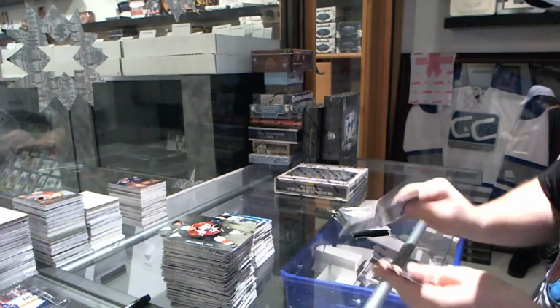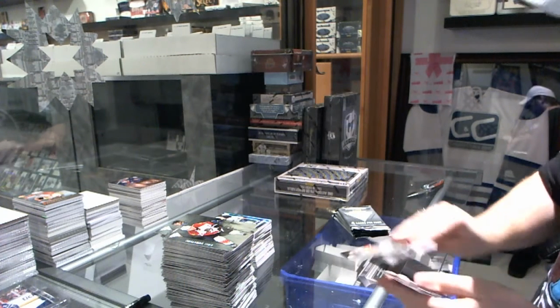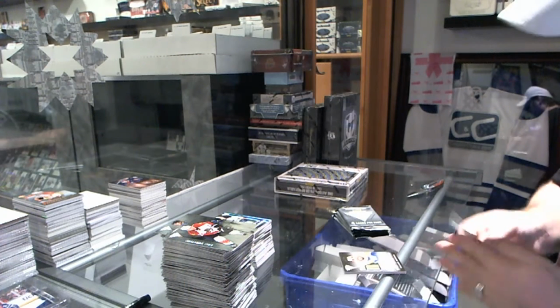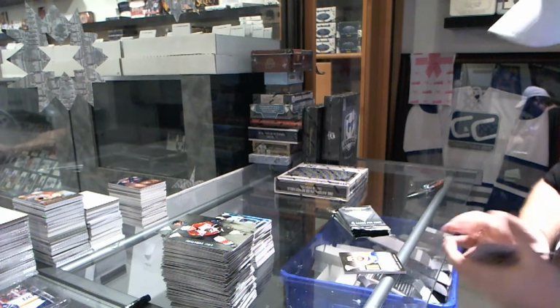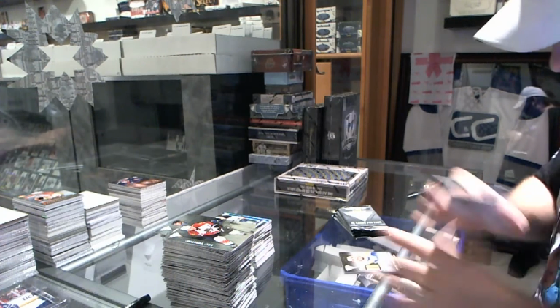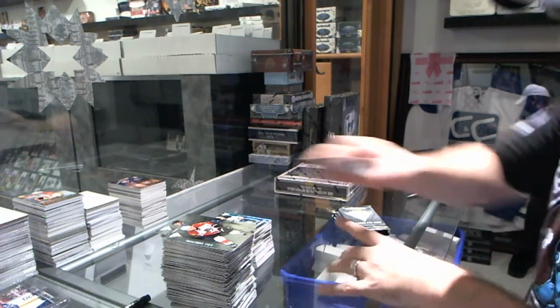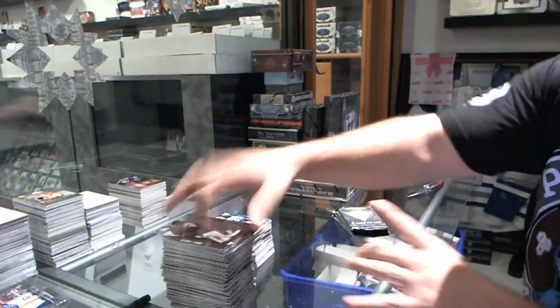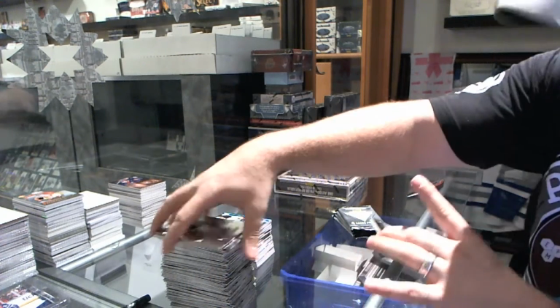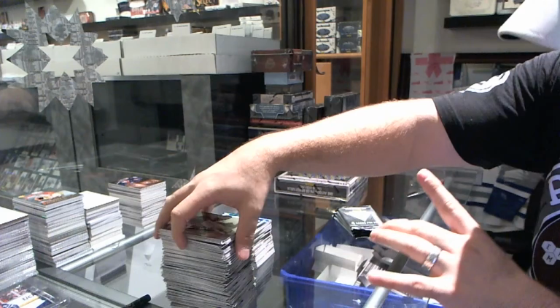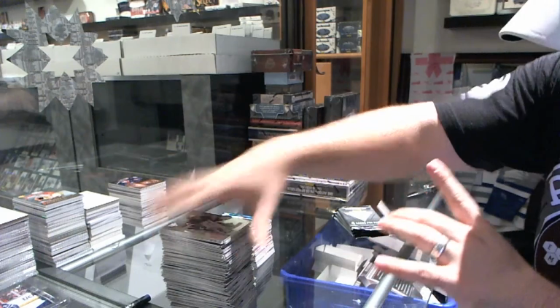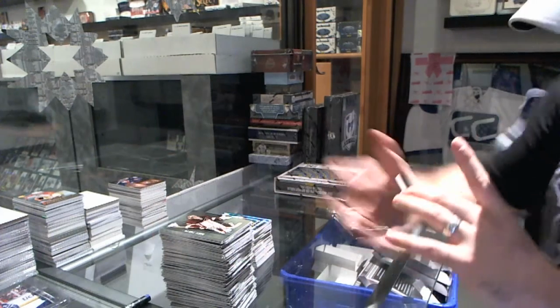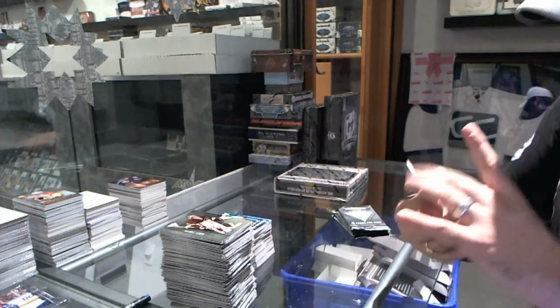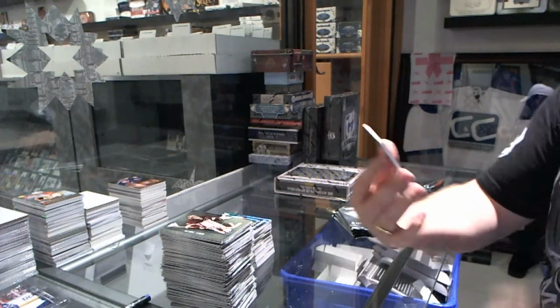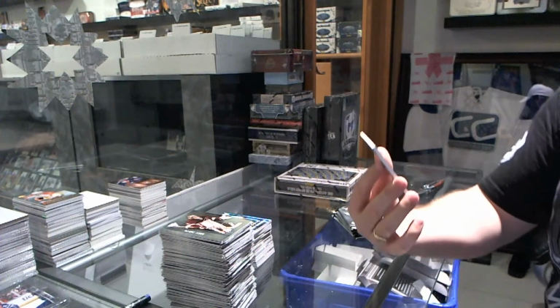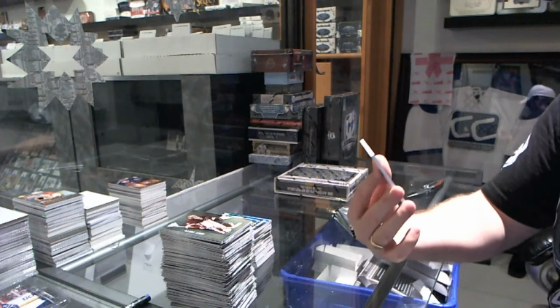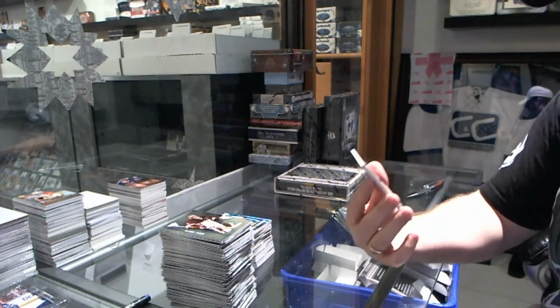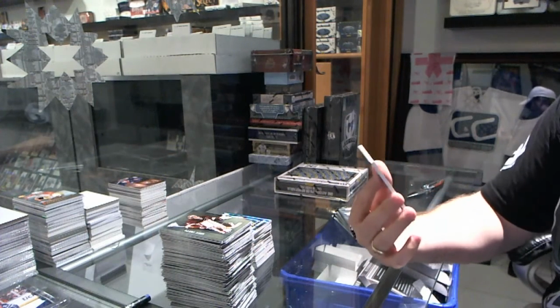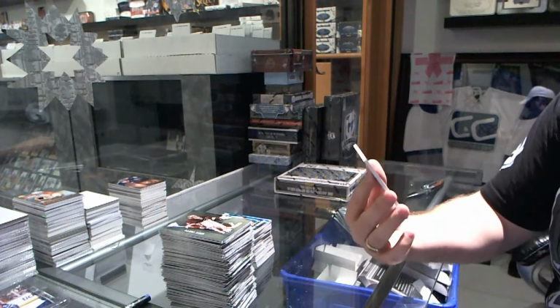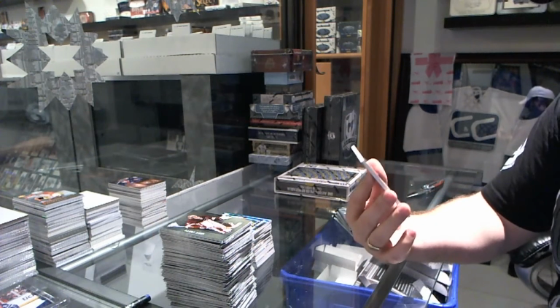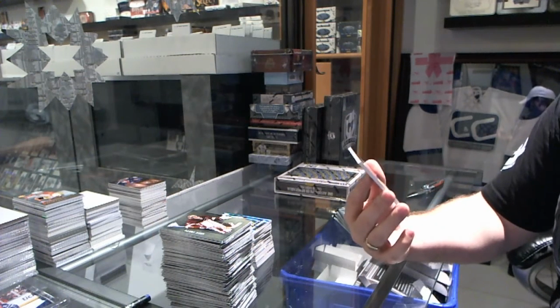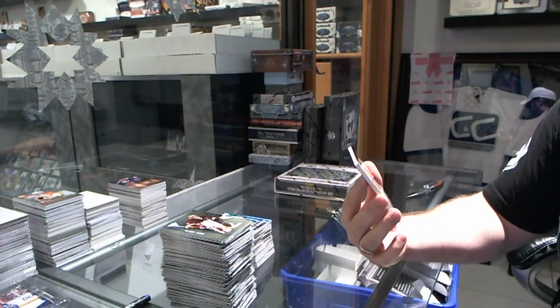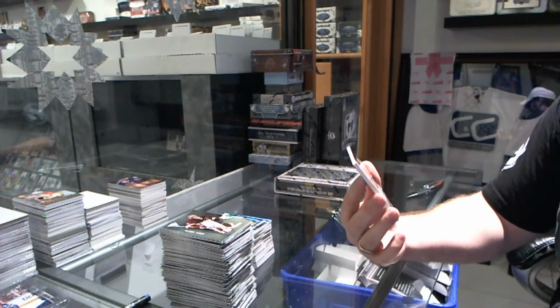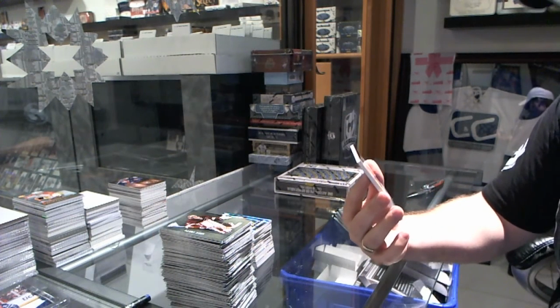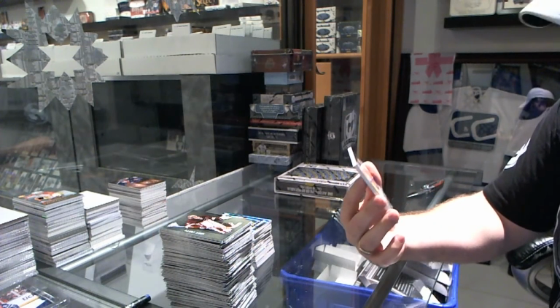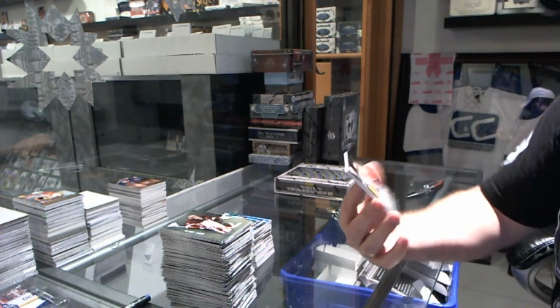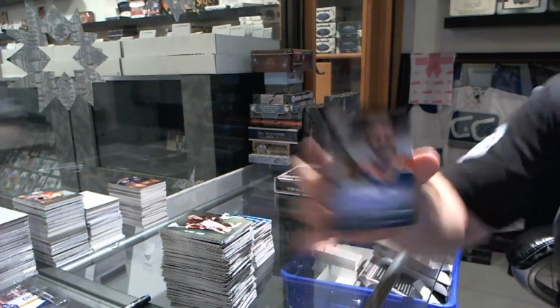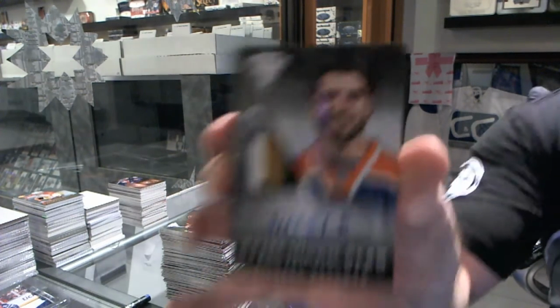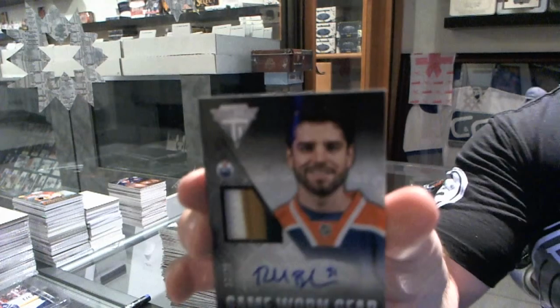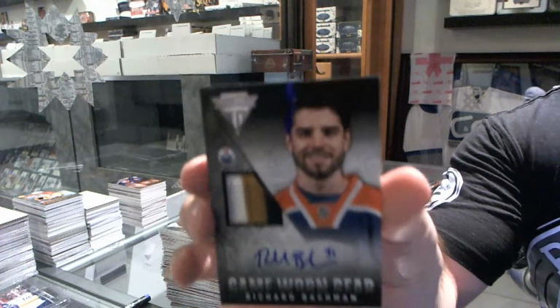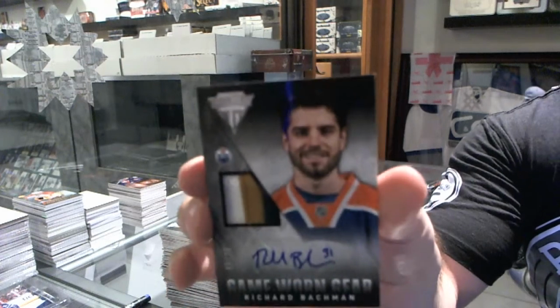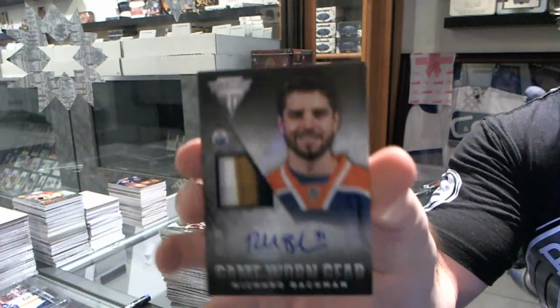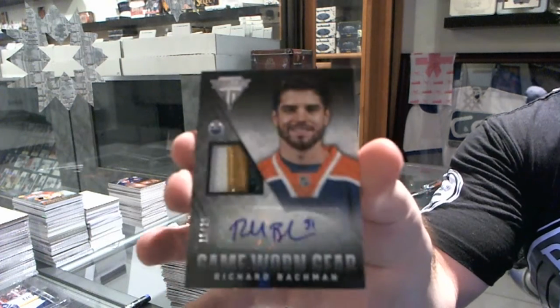We've got number 16 of 25, game-worn gear prime jersey auto for the Edmonton Oilers of Richard Bachmann.